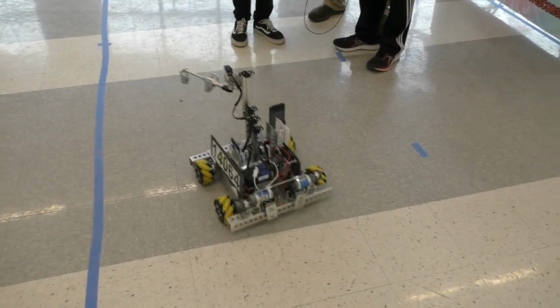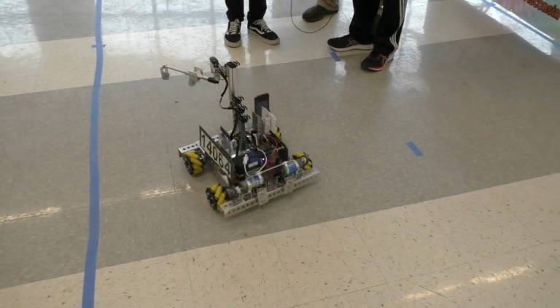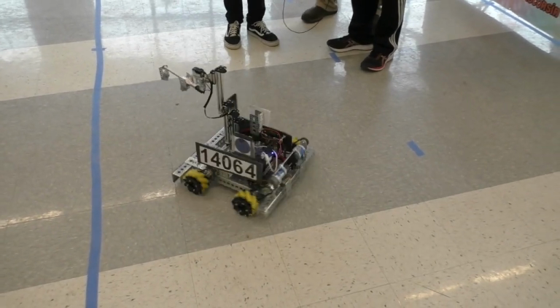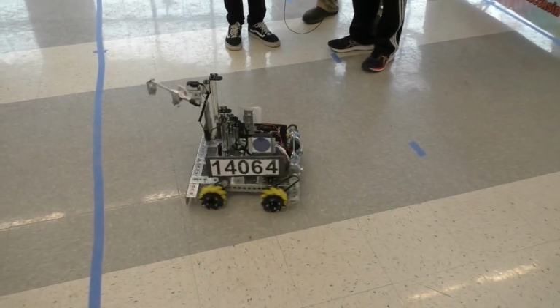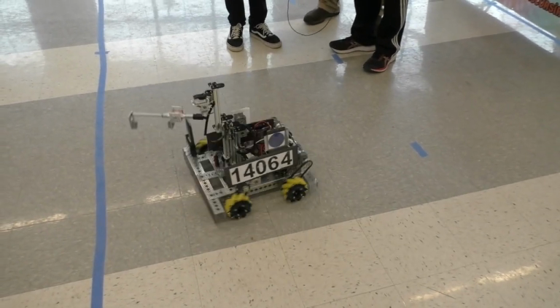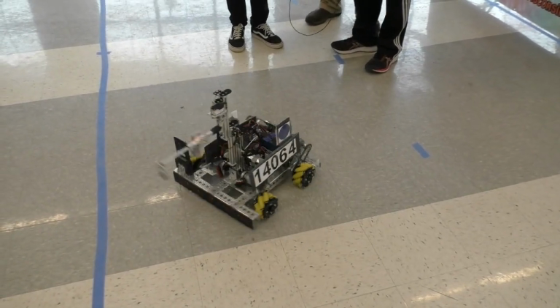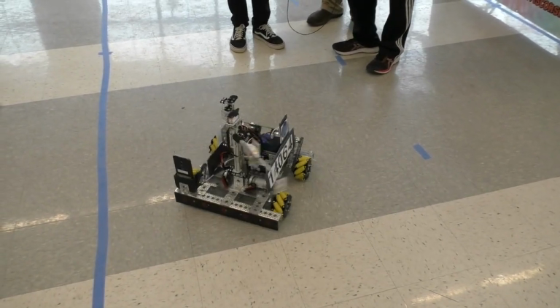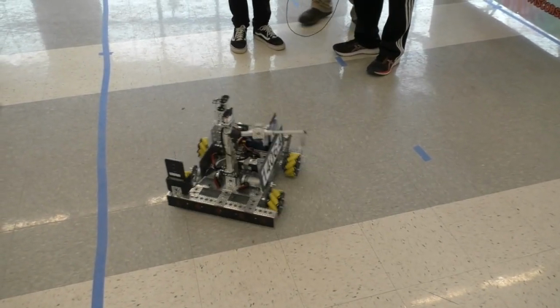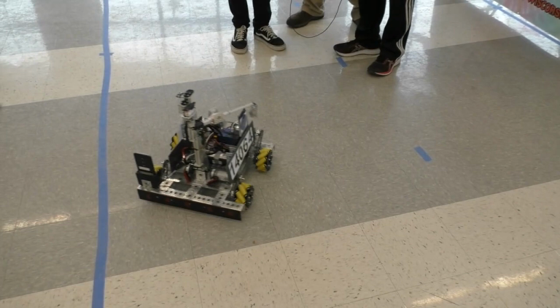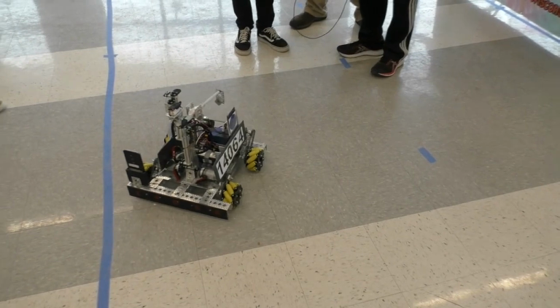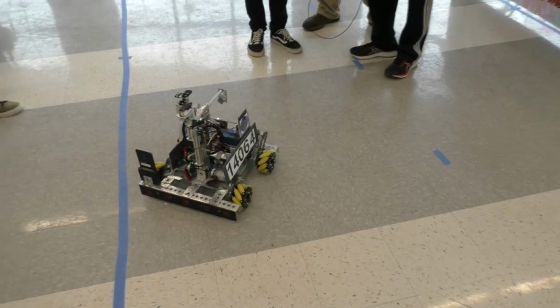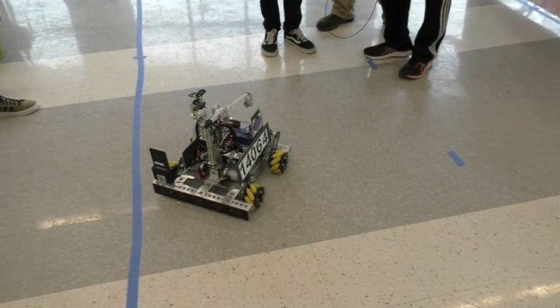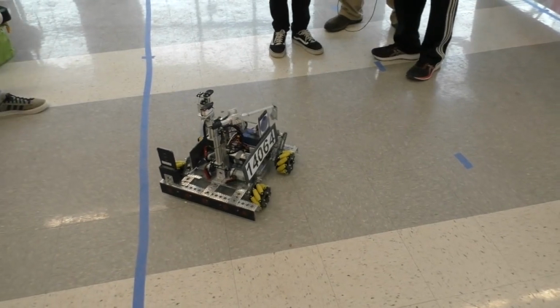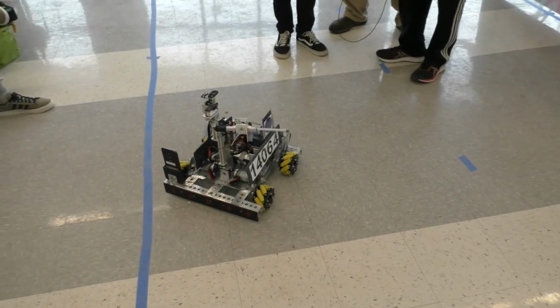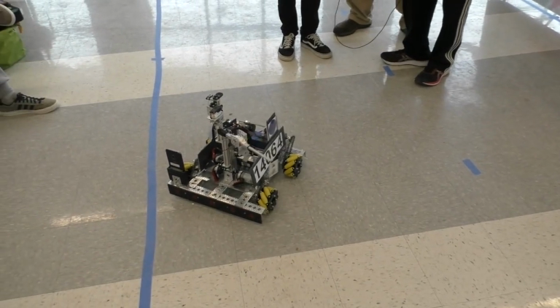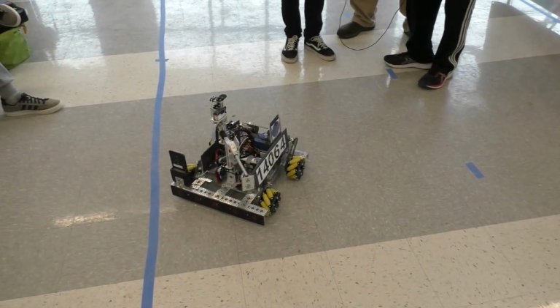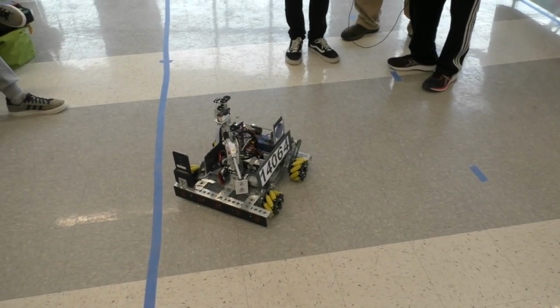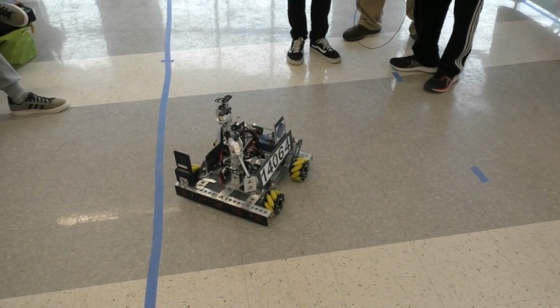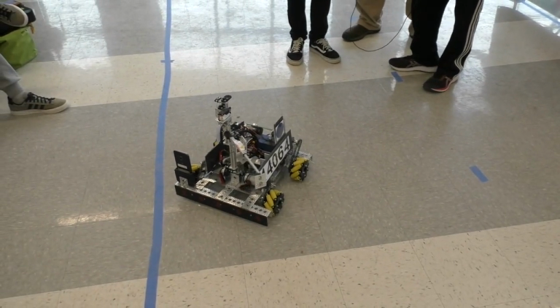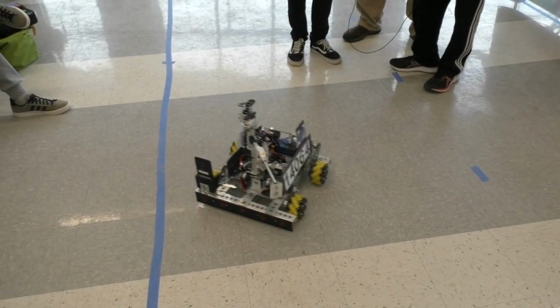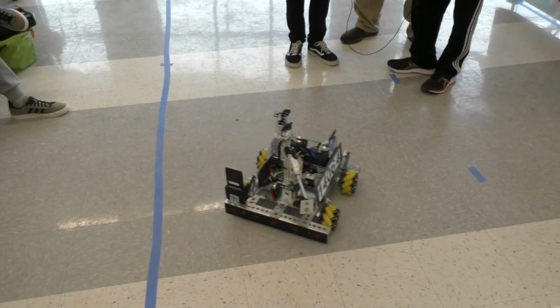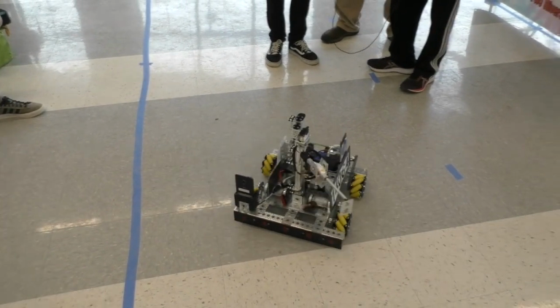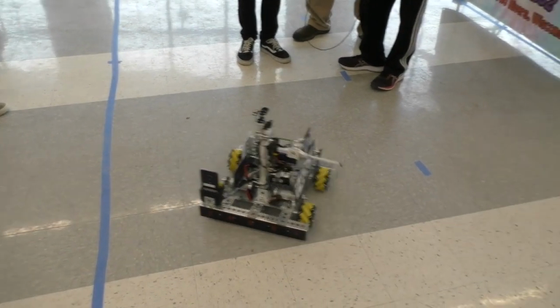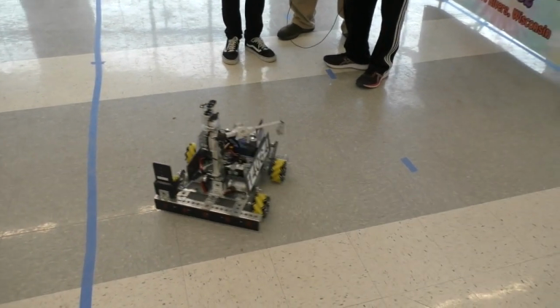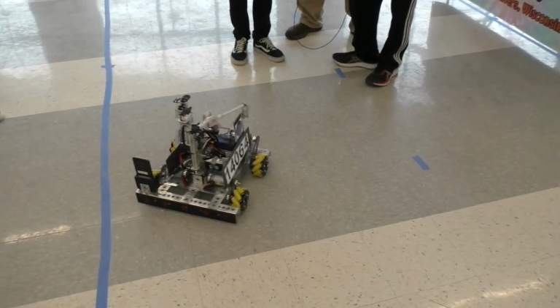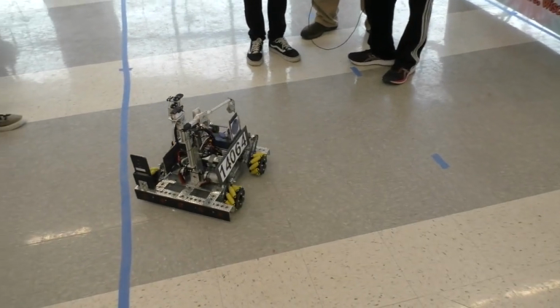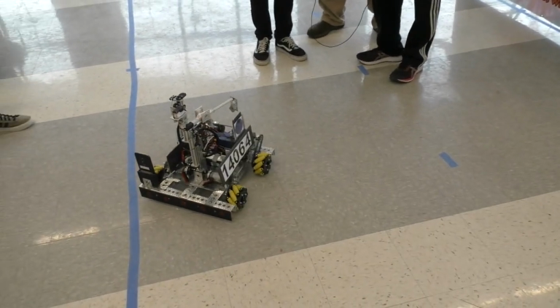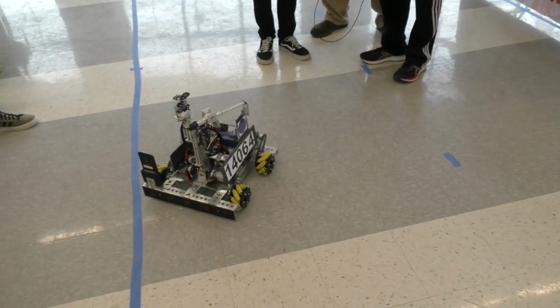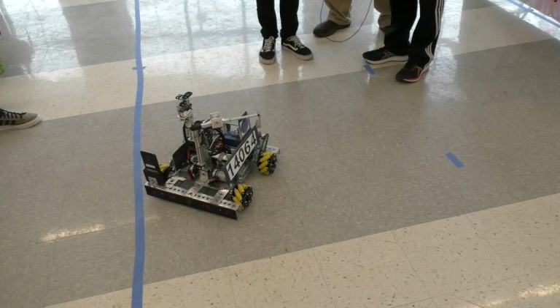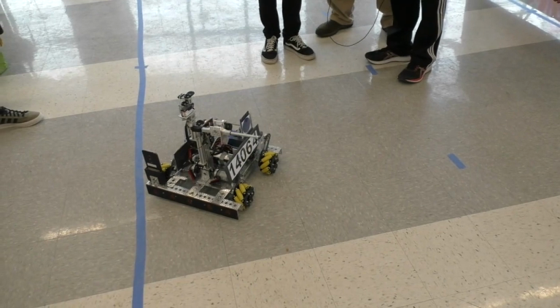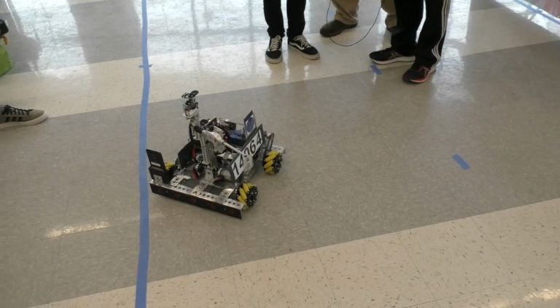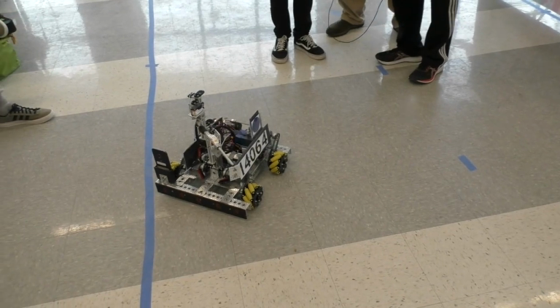Are you going to look at getting custom mecanum wheels at some point where you can dye your own colors? We might stick with the yellow — our mascot is a rubber duck, so it fits.